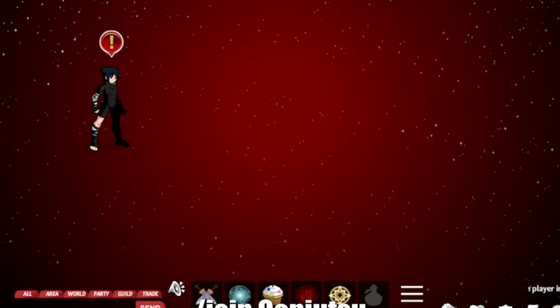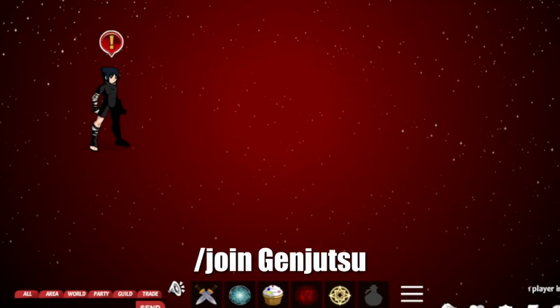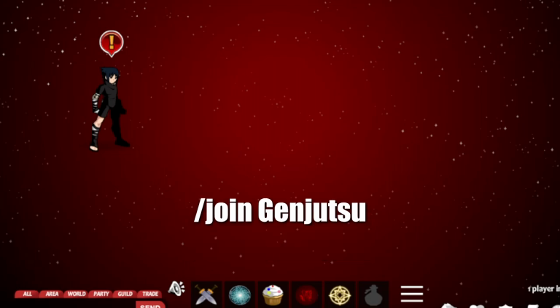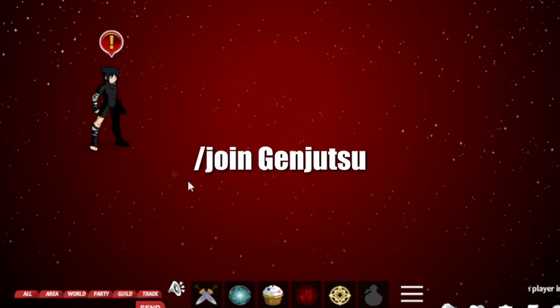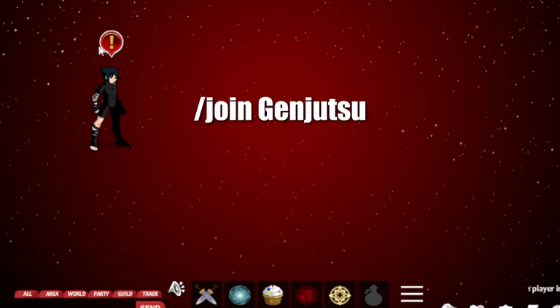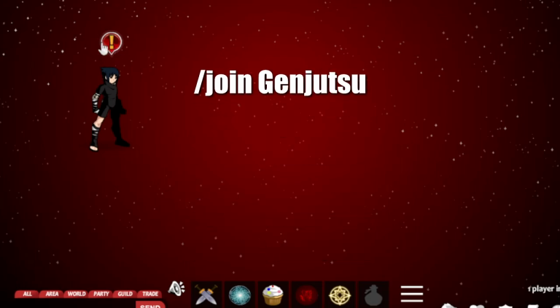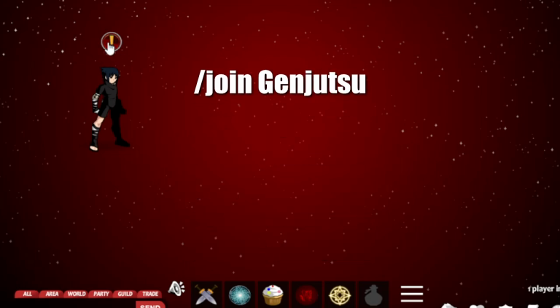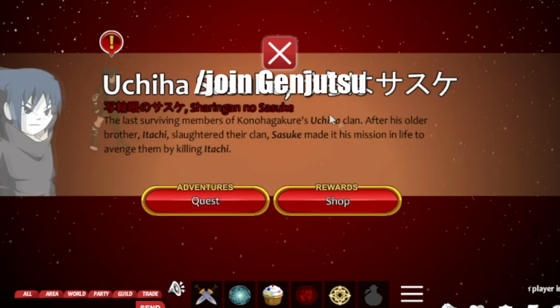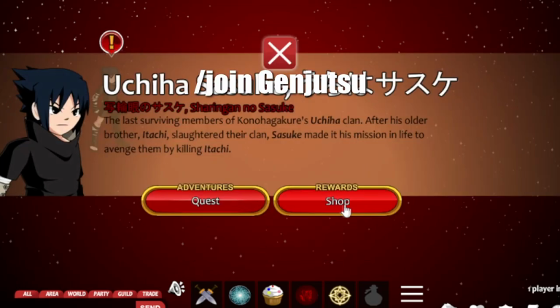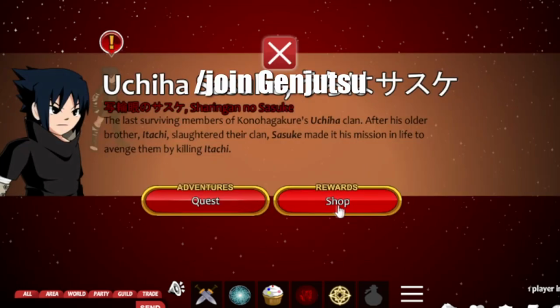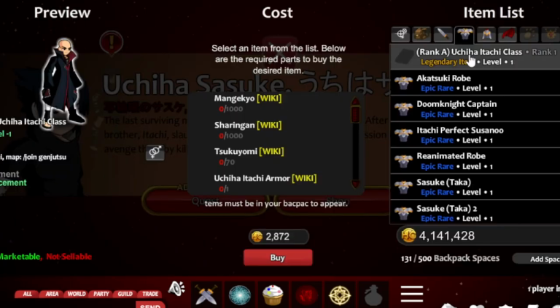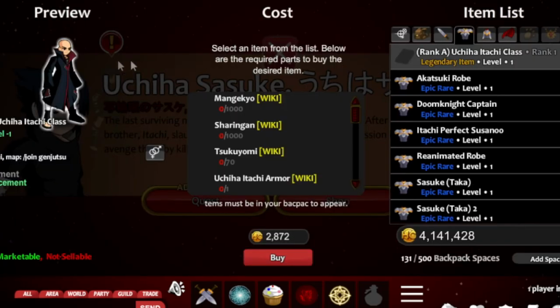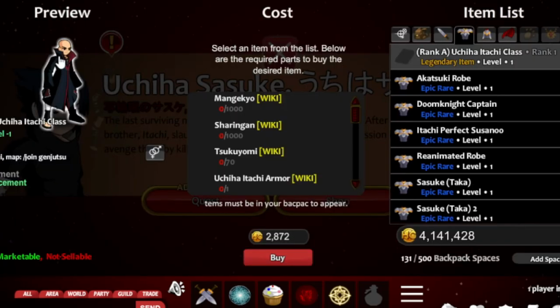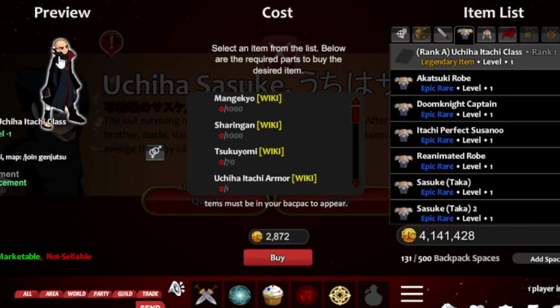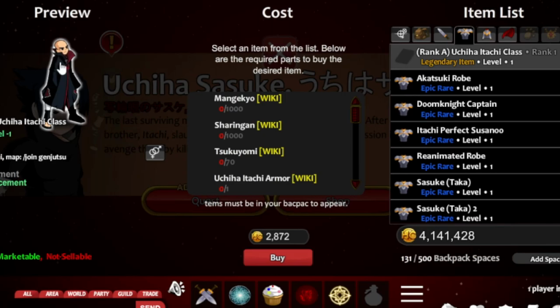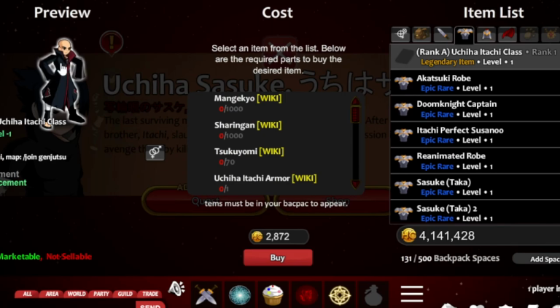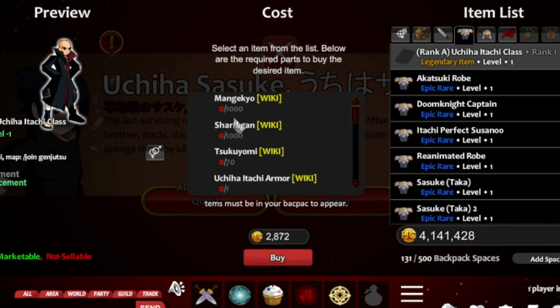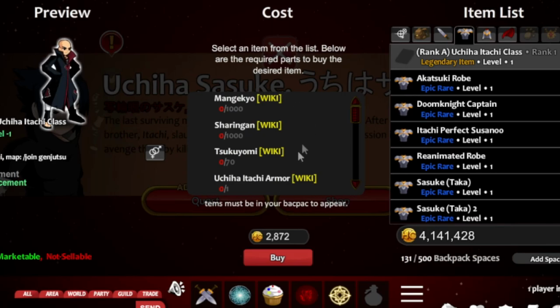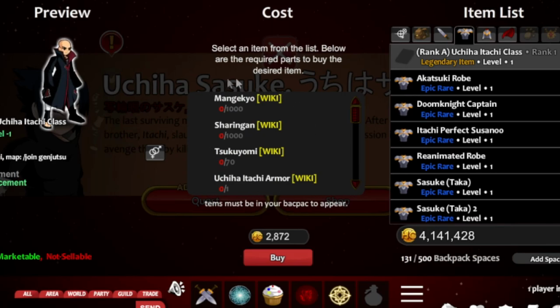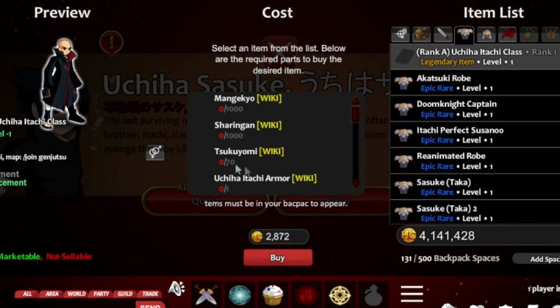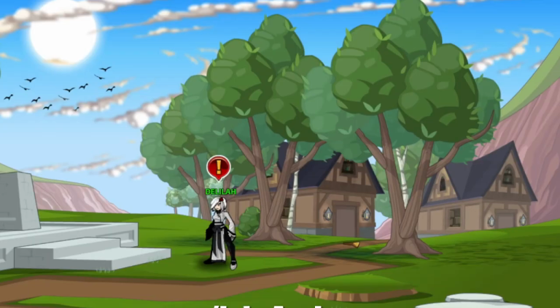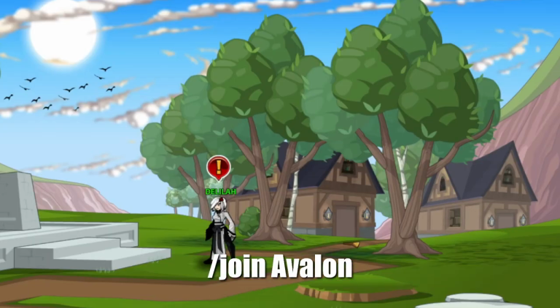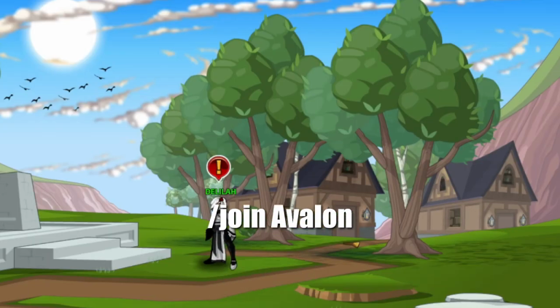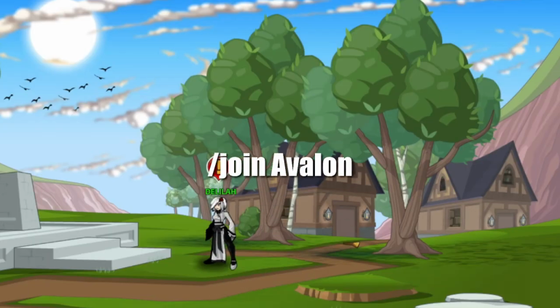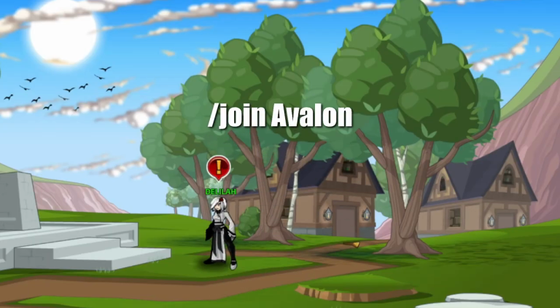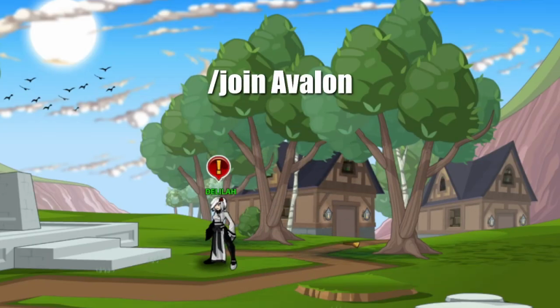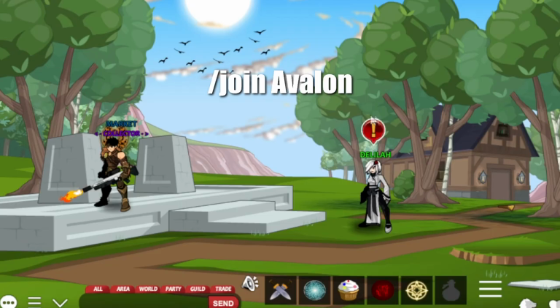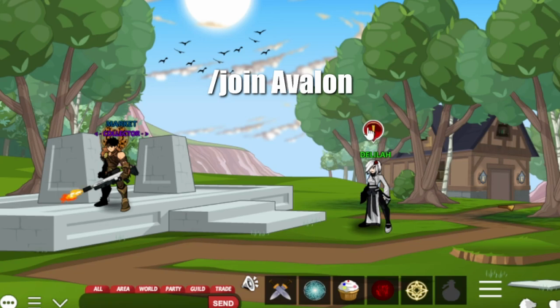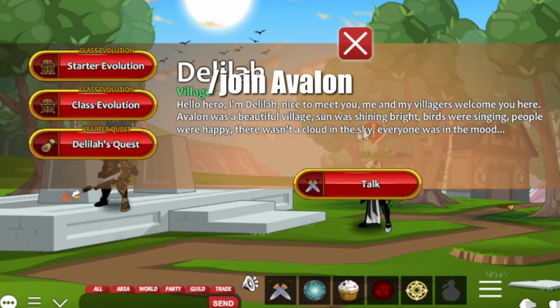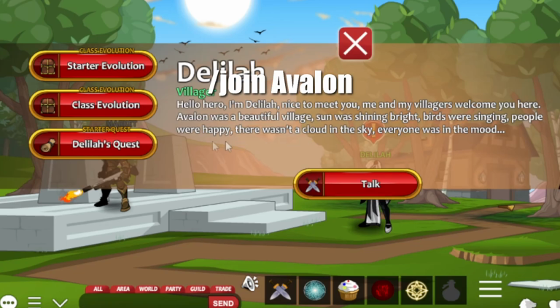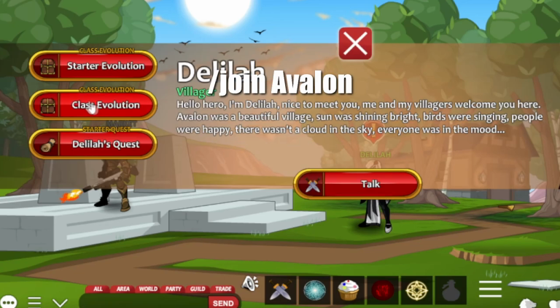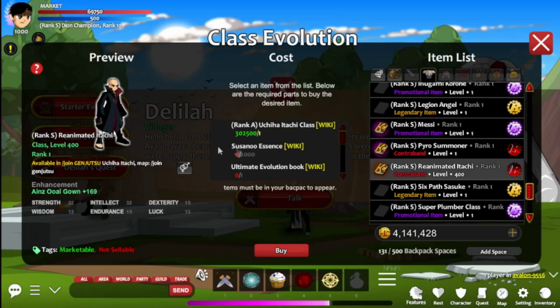Go to slash join Janjutsu and first farm the rank A class Machan Attachi. You can see our video on how to farm this class, which will be on the cards. After getting the rank A version, go to slash join Avalon and talk to NPC Delilah.